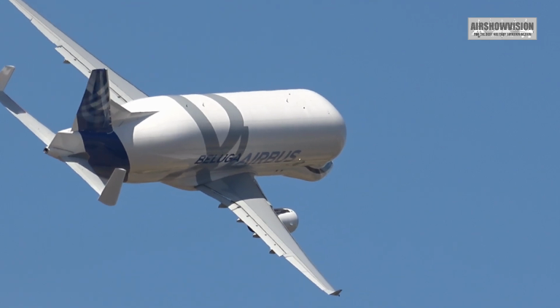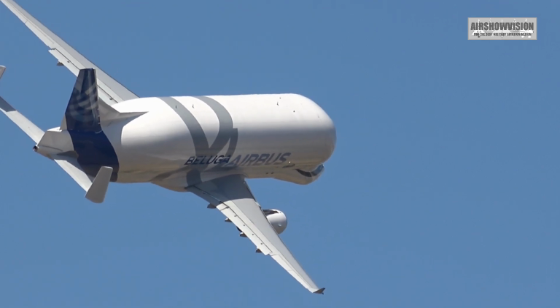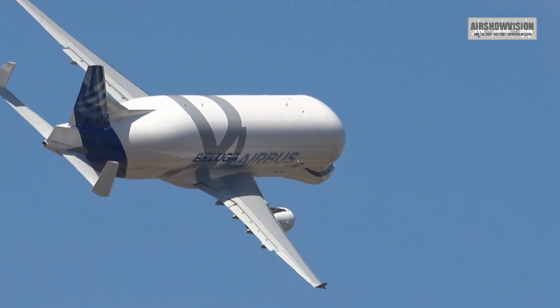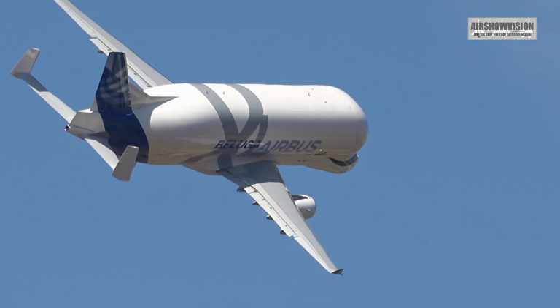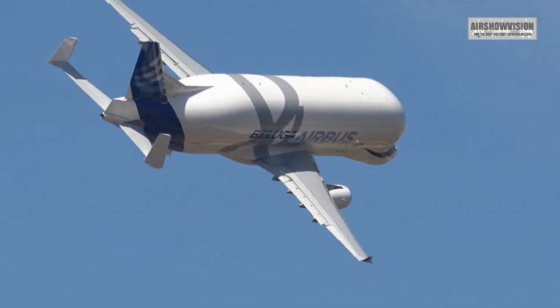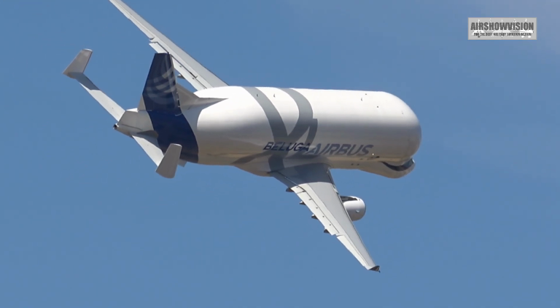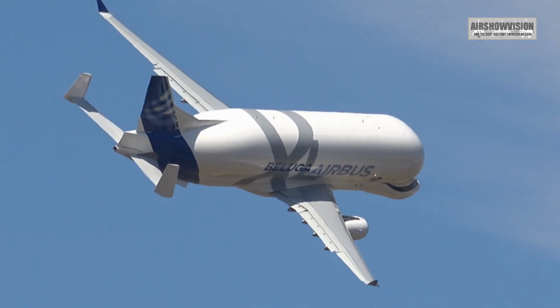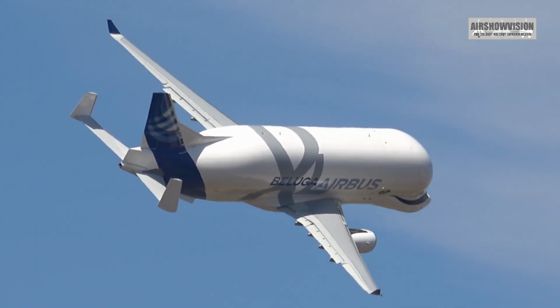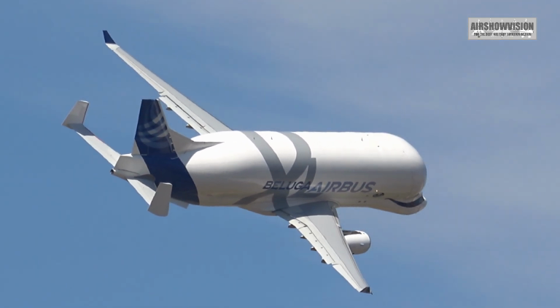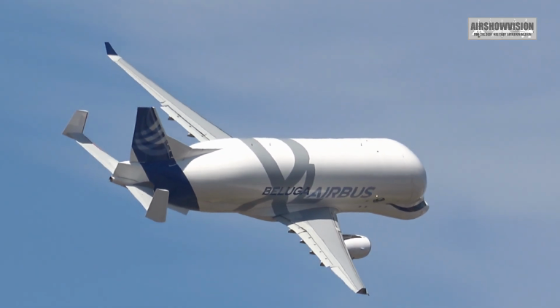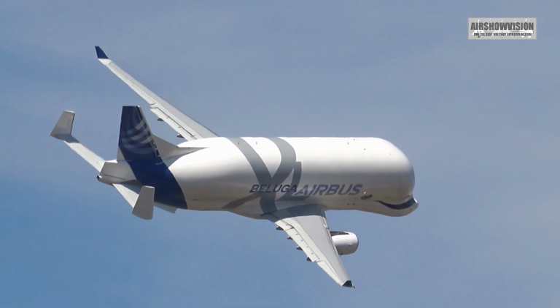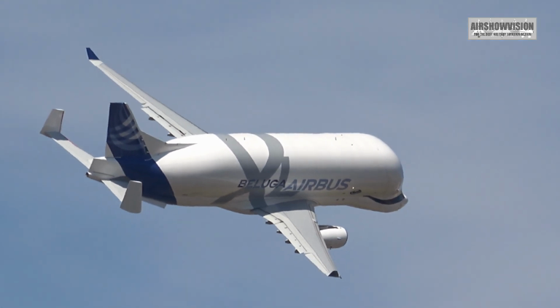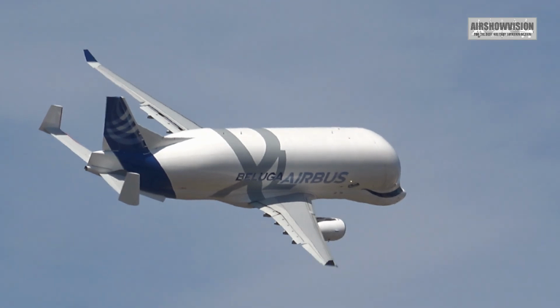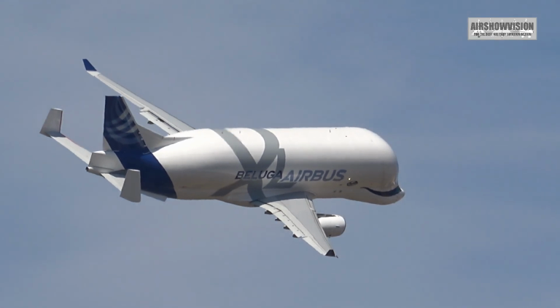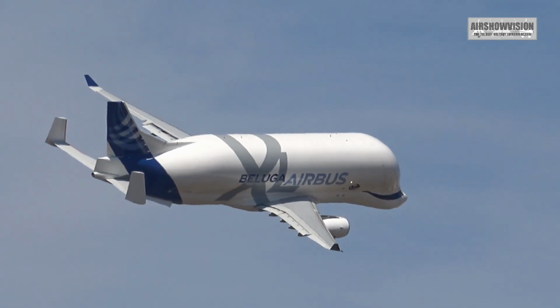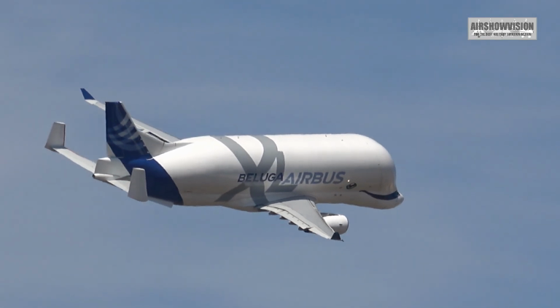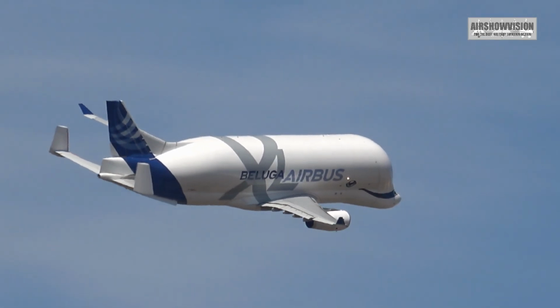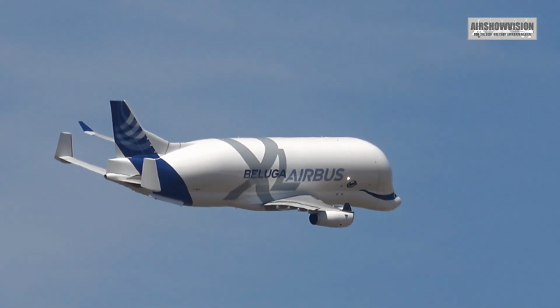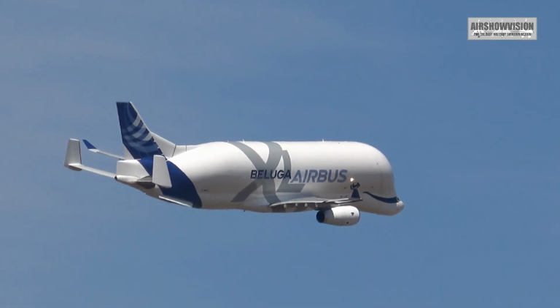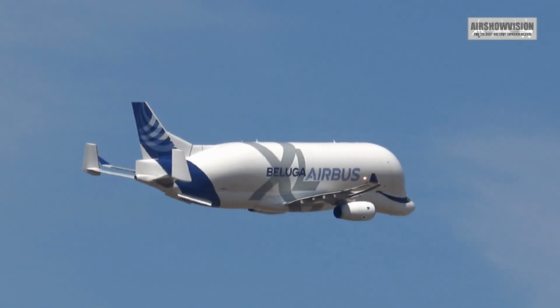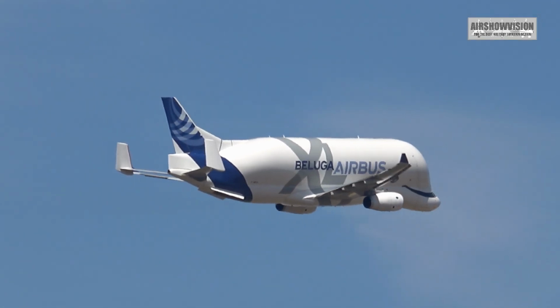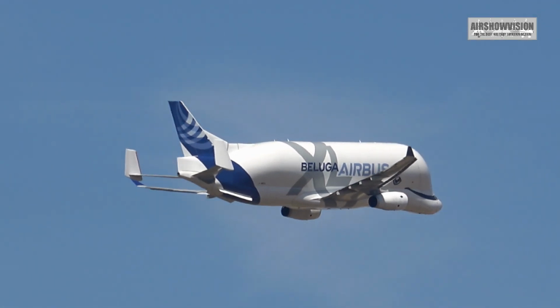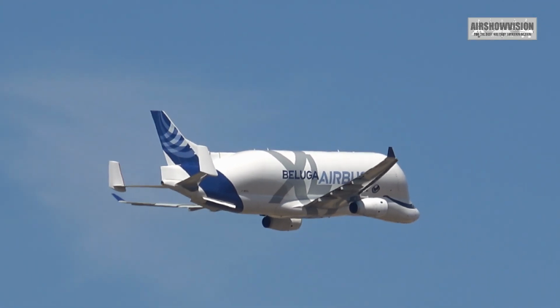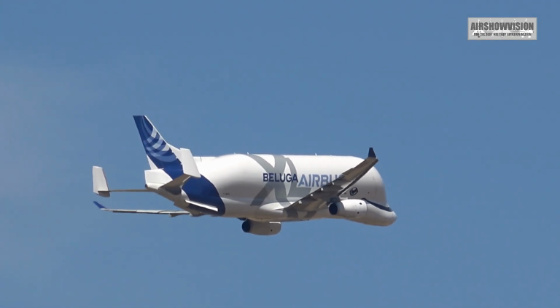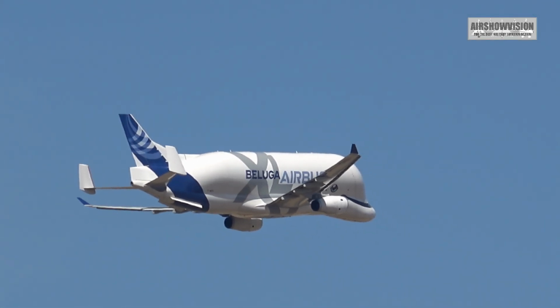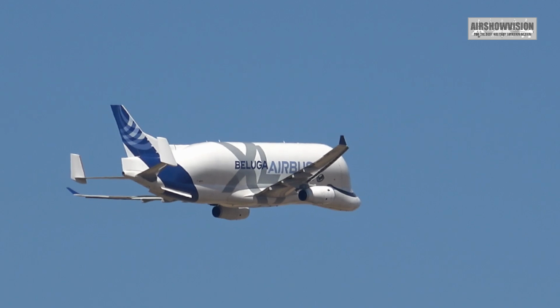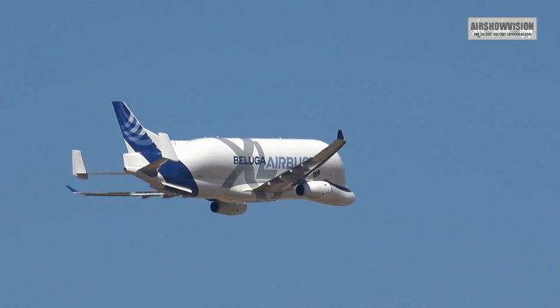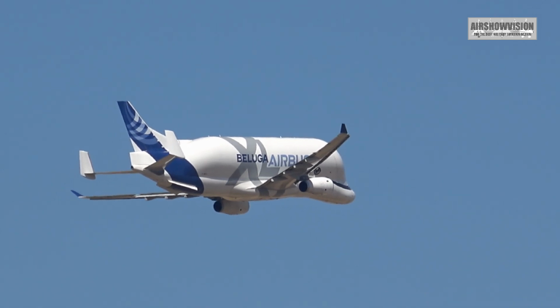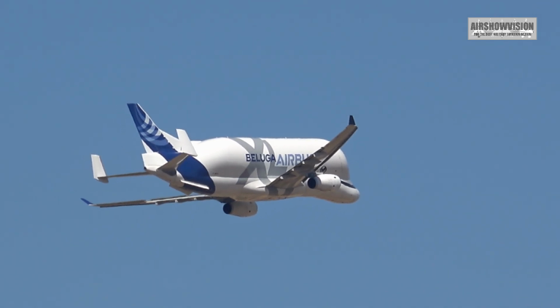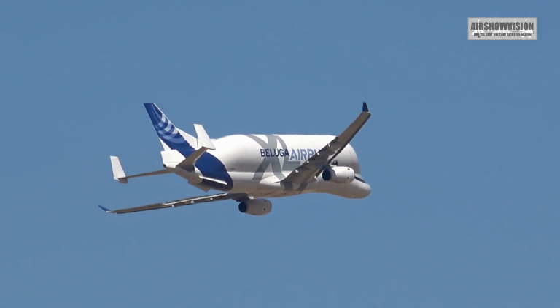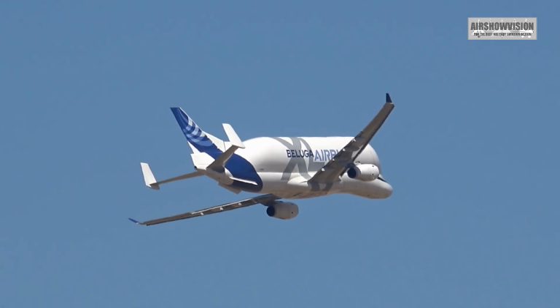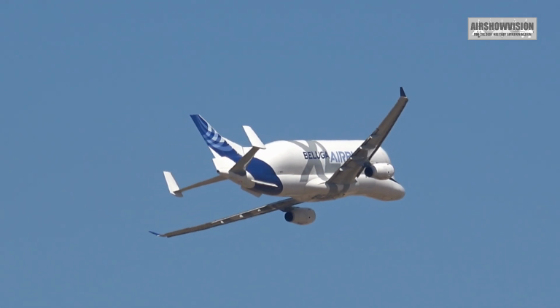Is that simply extraordinary! This aircraft is much more efficient than its predecessor. The Beluga XL is able to turn around in just an hour at each of its destinations, a reduction by almost half.